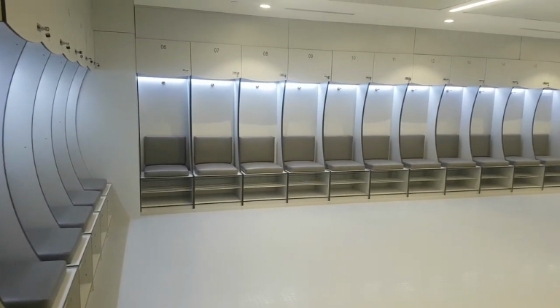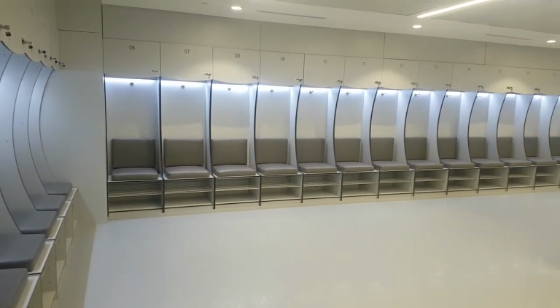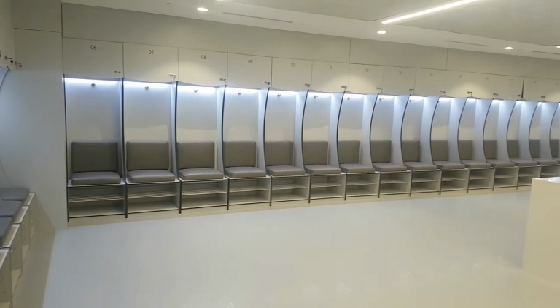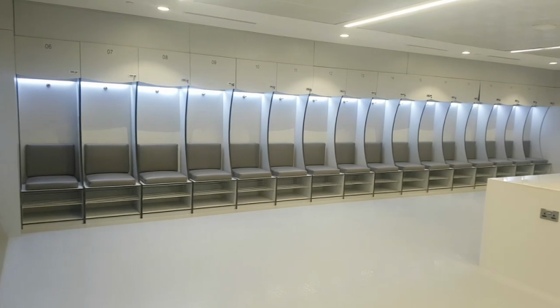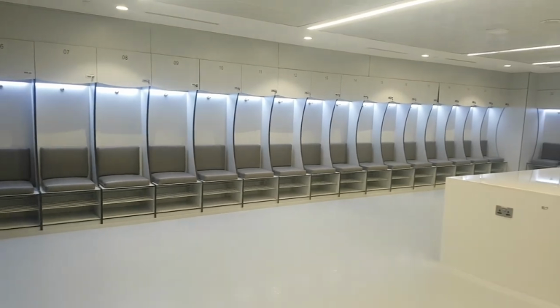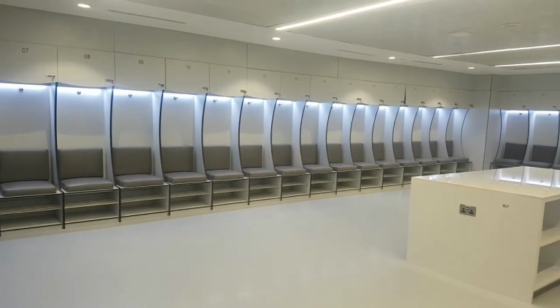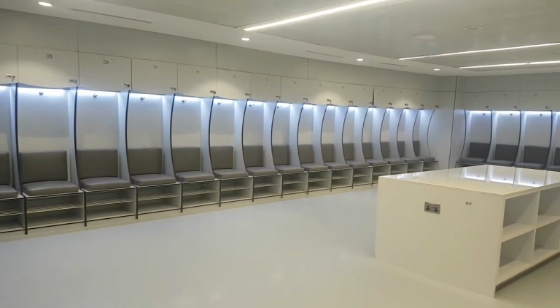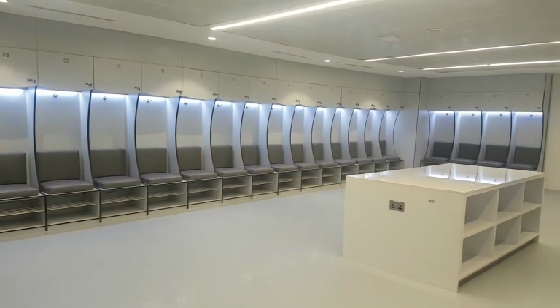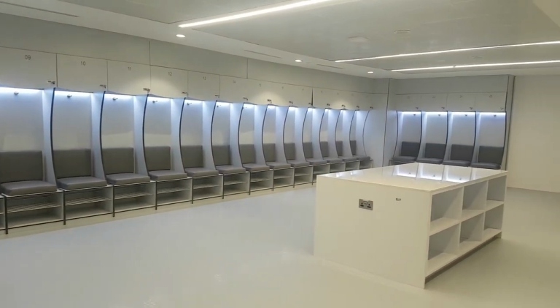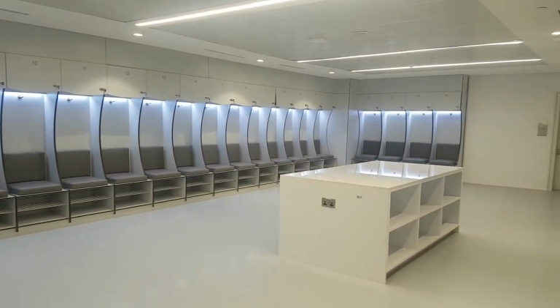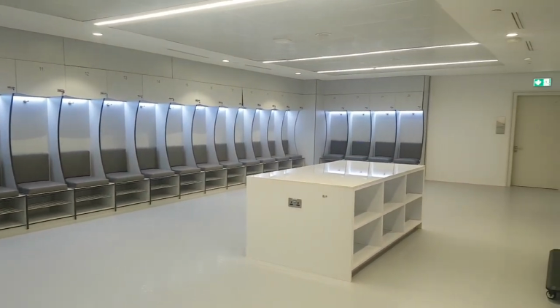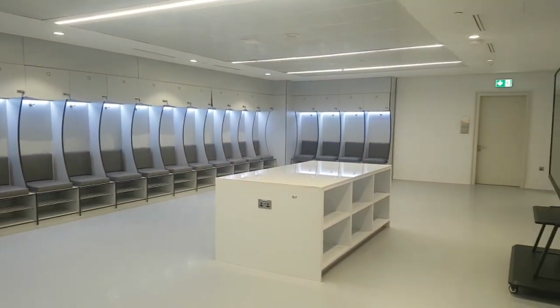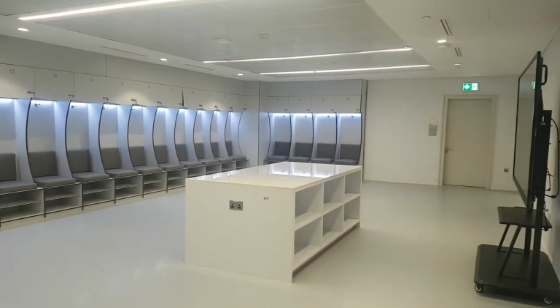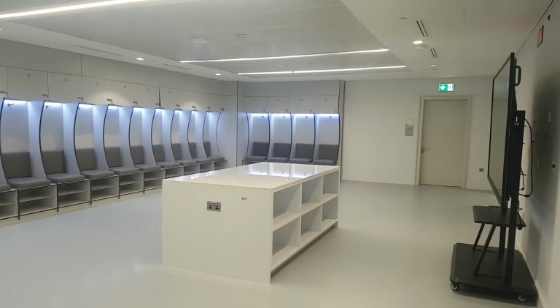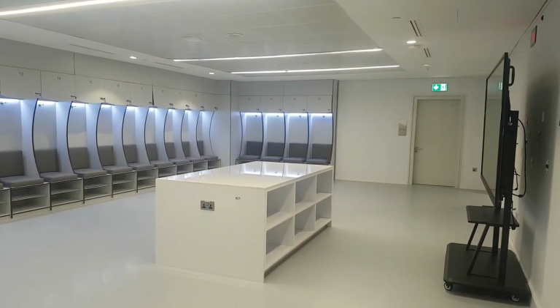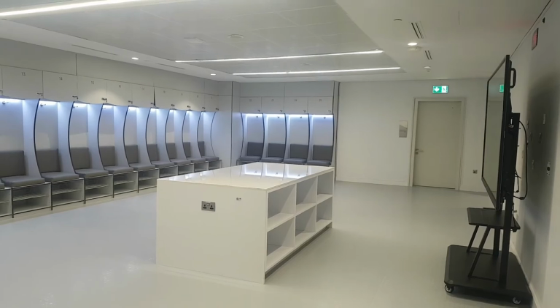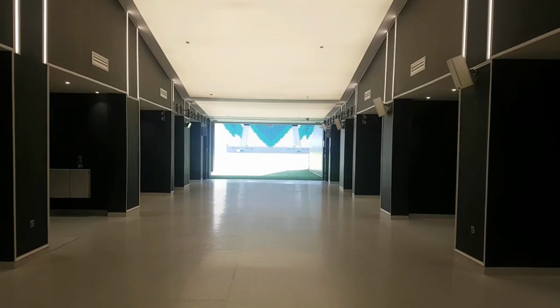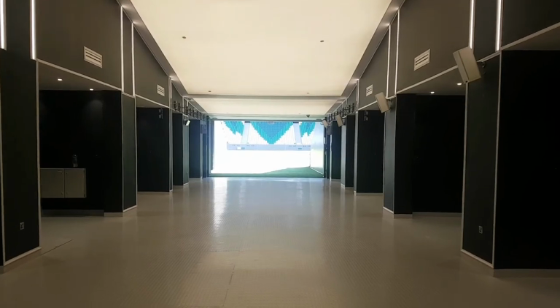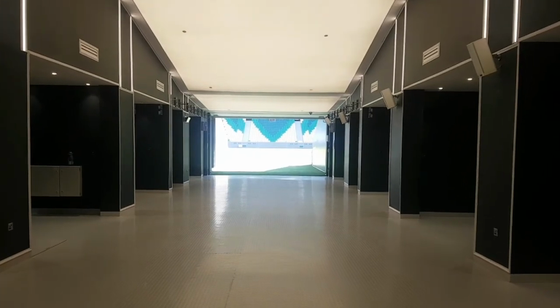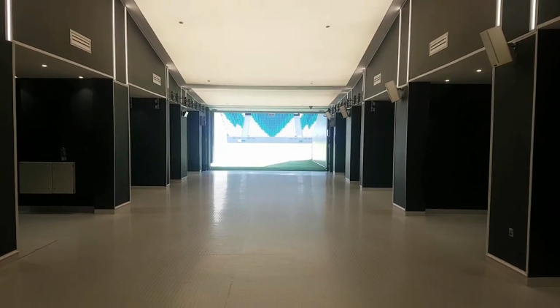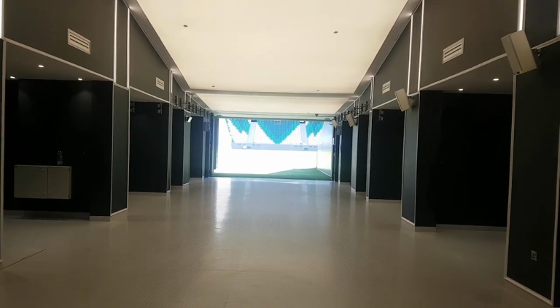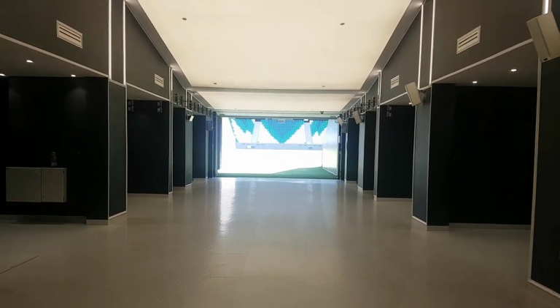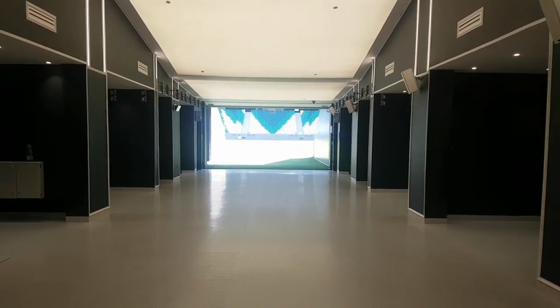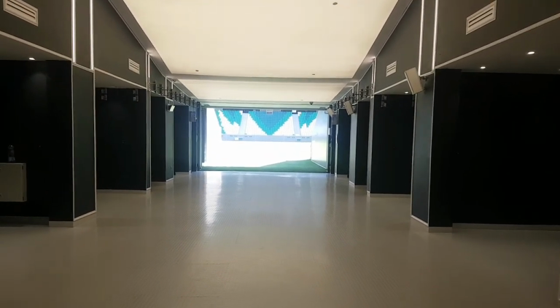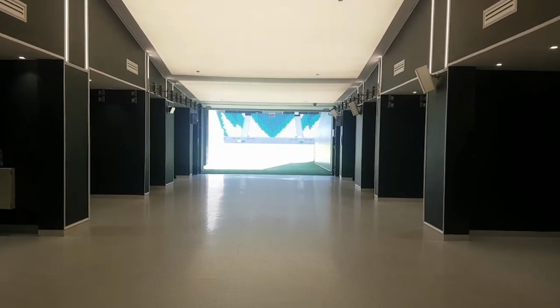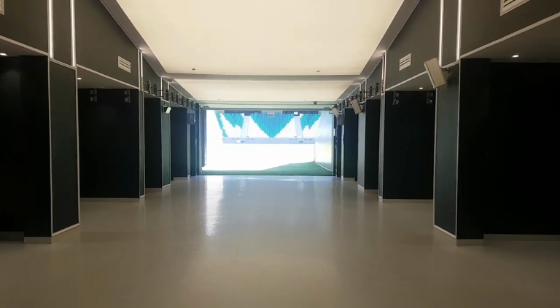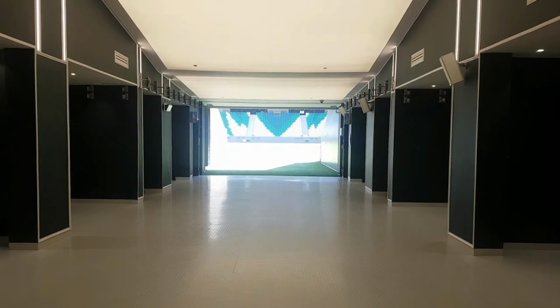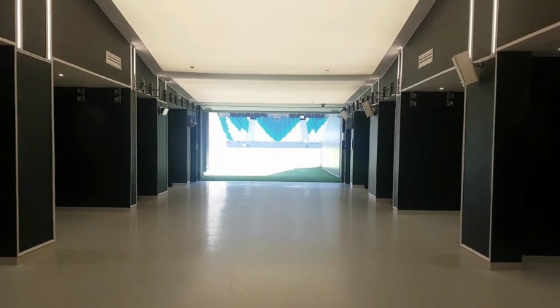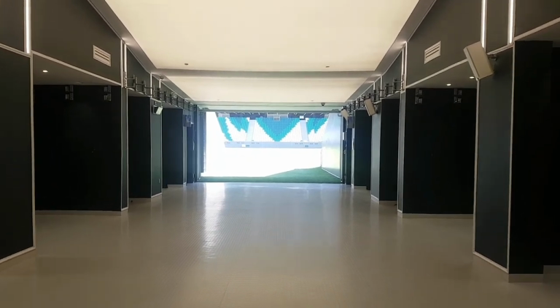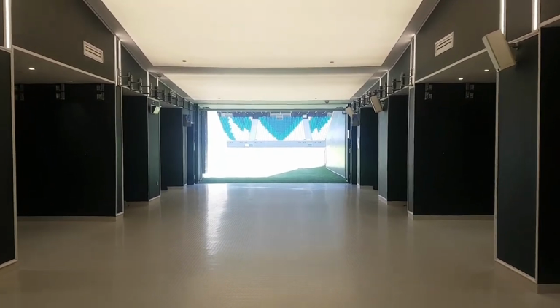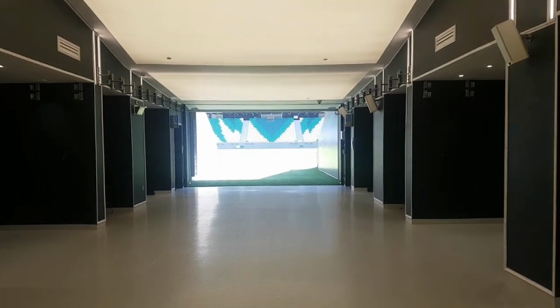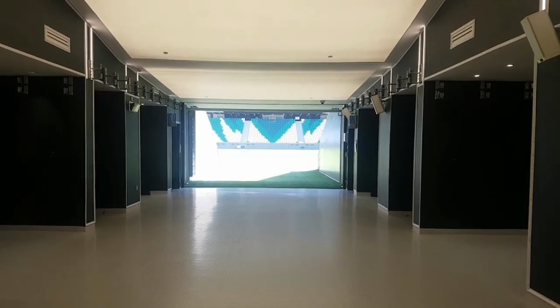As you can see, this is the teams' changing rooms used during the match. And this is the entry area for both teams during the match when they enter the stadium.